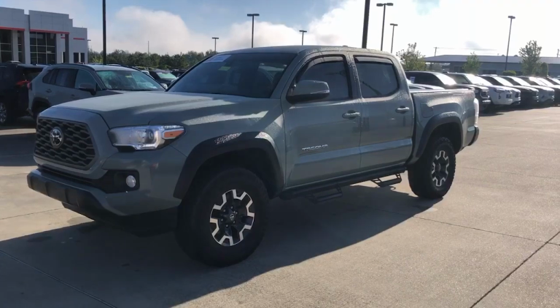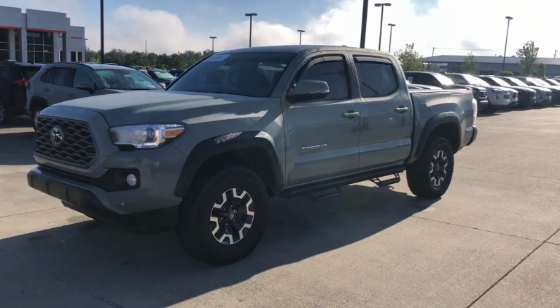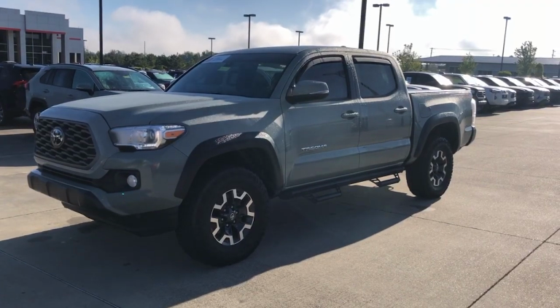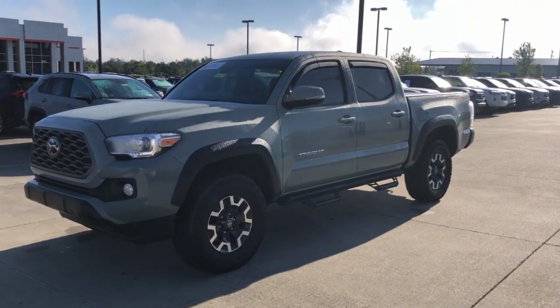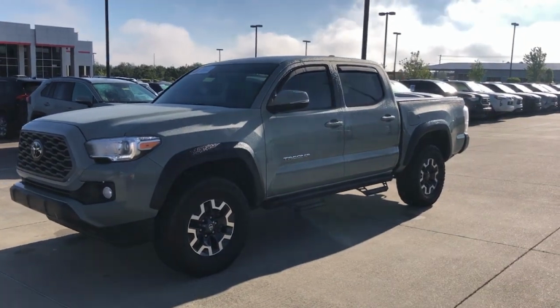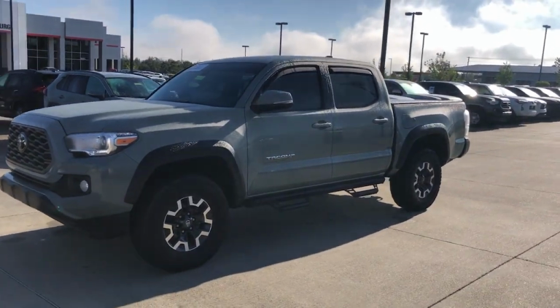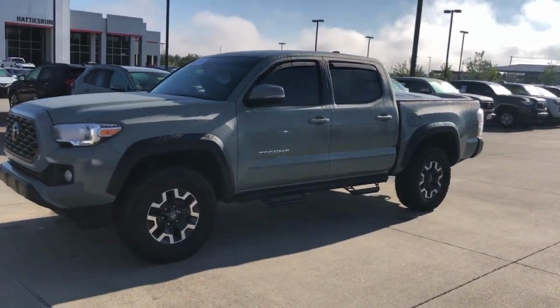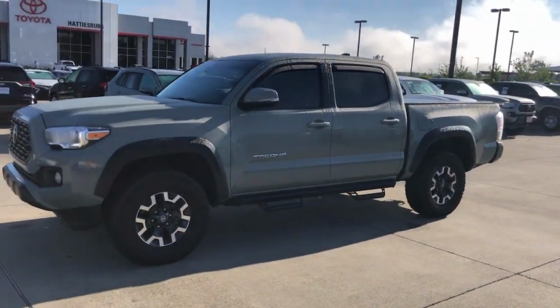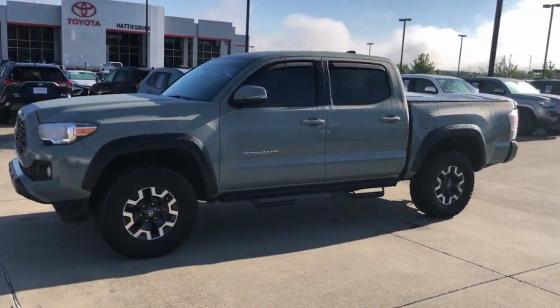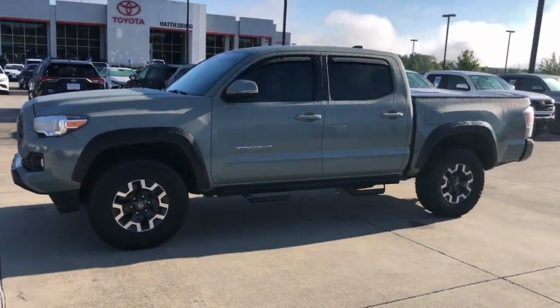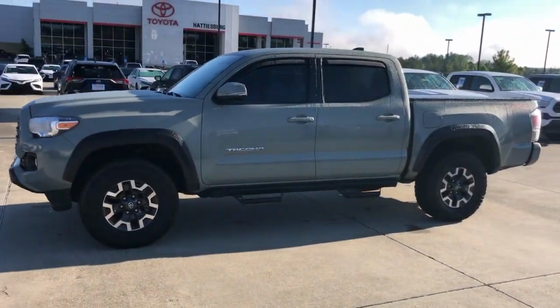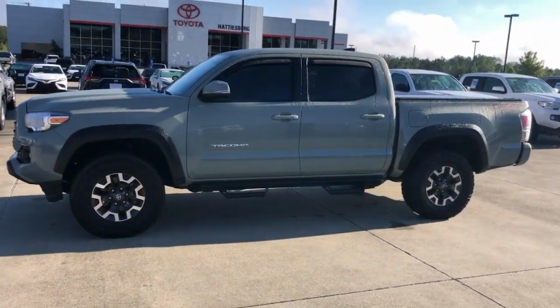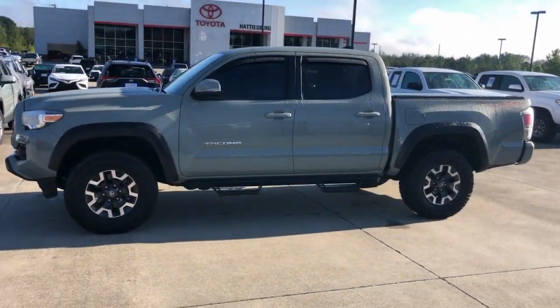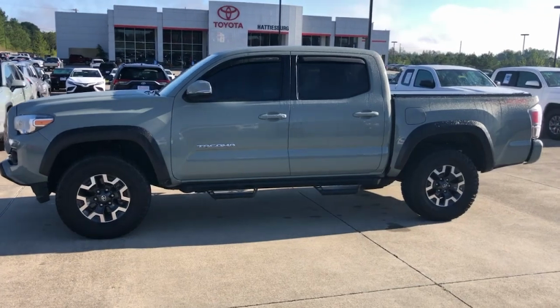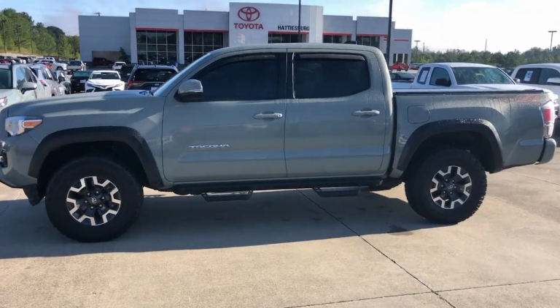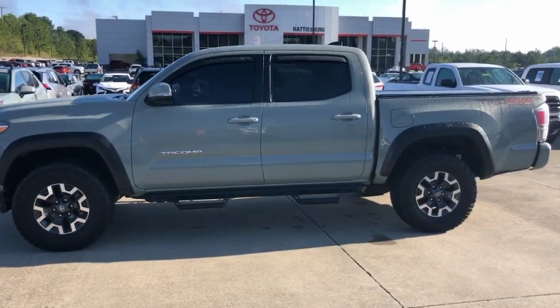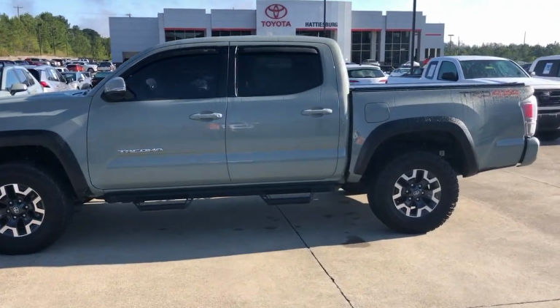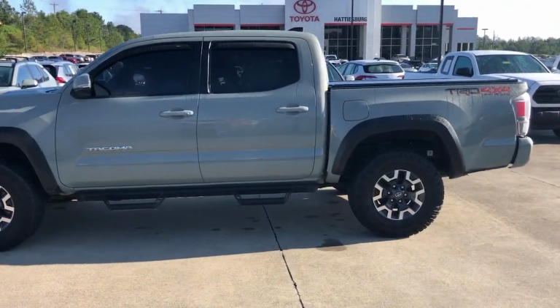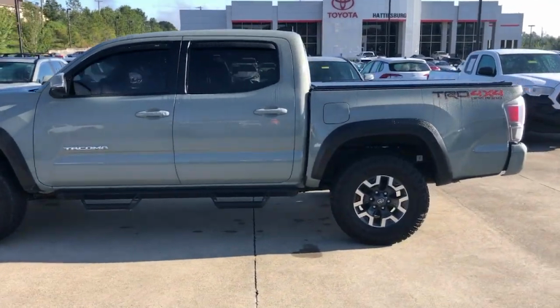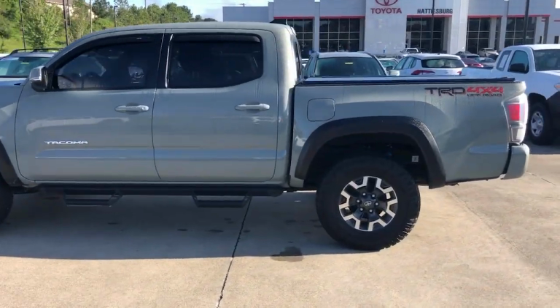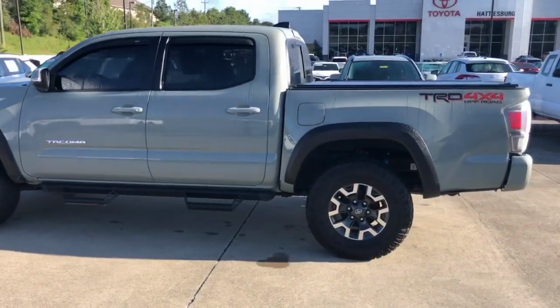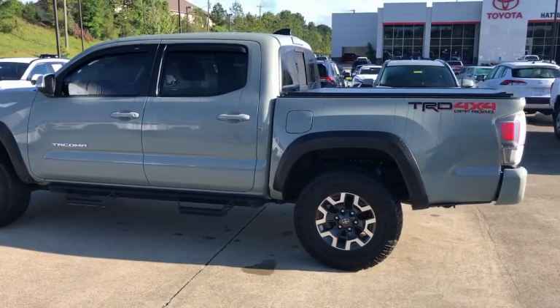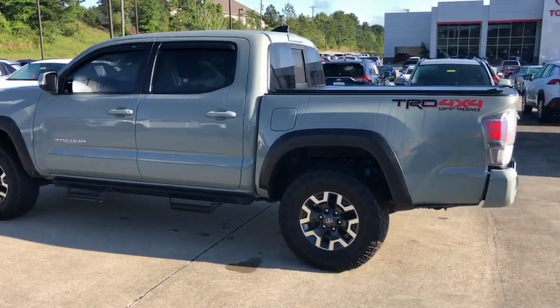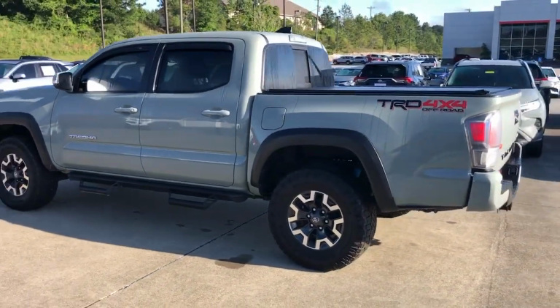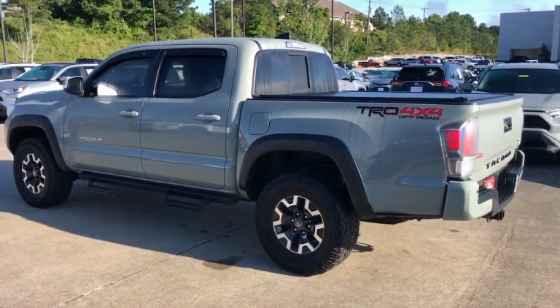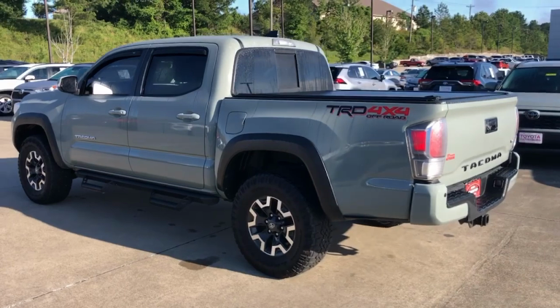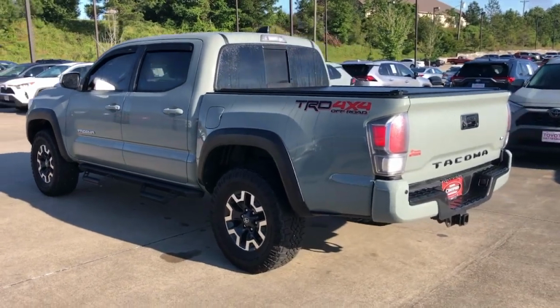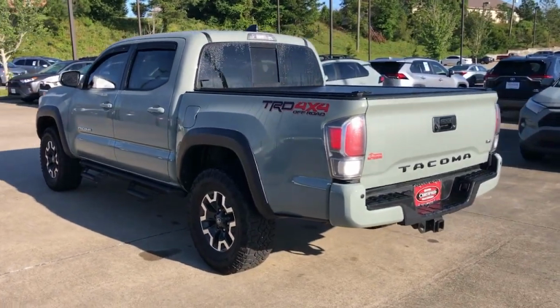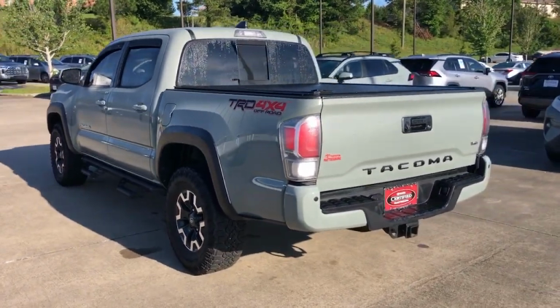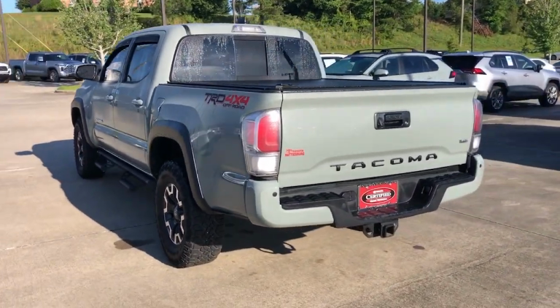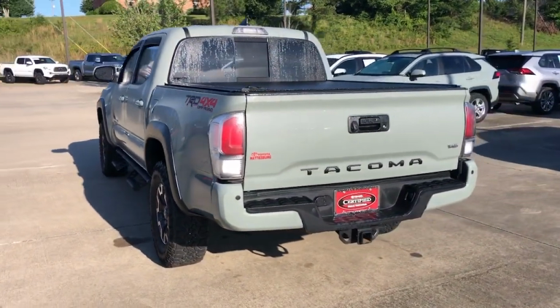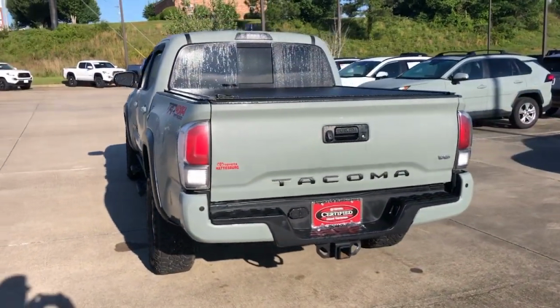Get a feel for the 2022 Toyota Tacoma. With less than 35,000 miles on it, you'll be comfortable, connected, and focused on the road or trail ahead in this capable Tacoma.